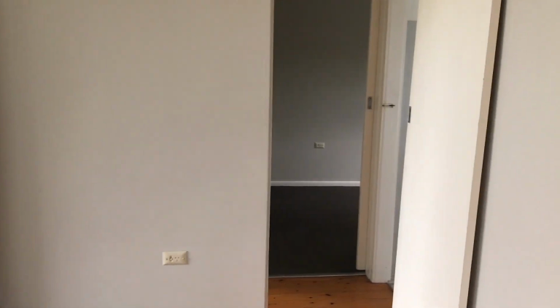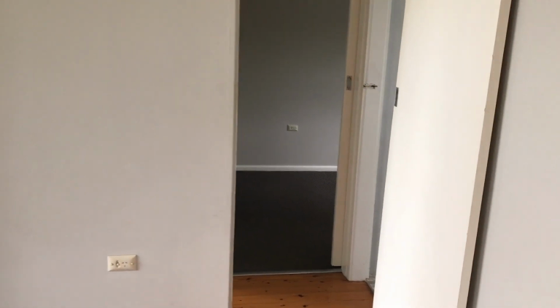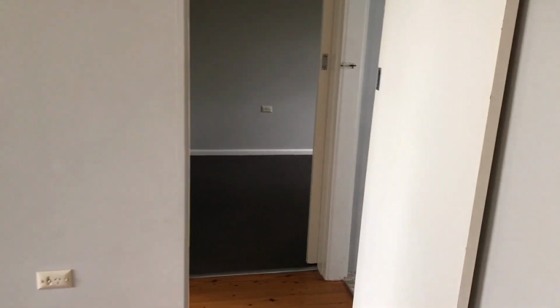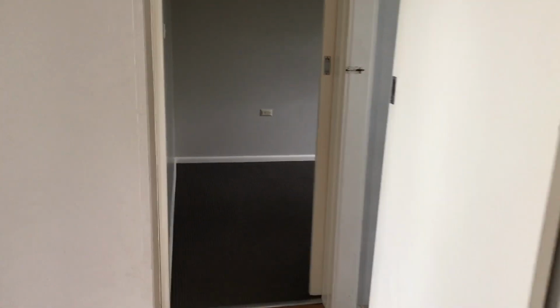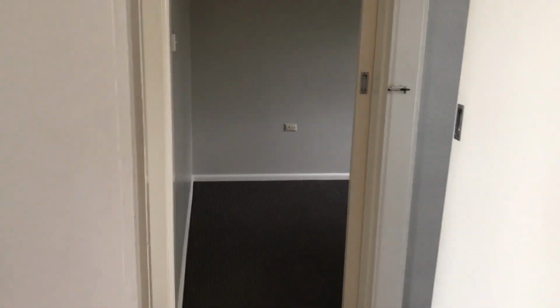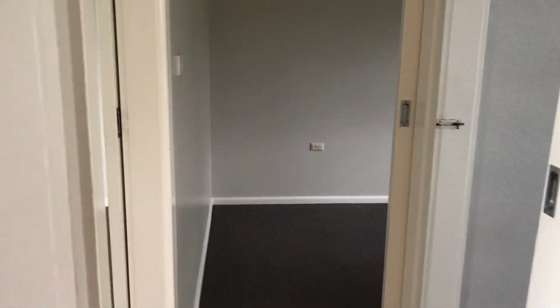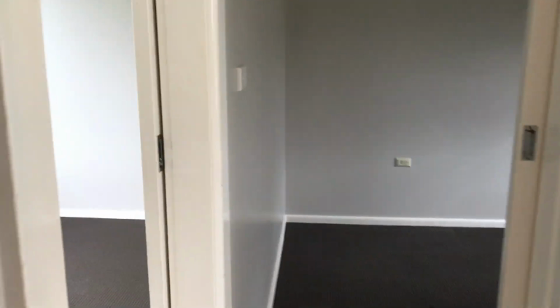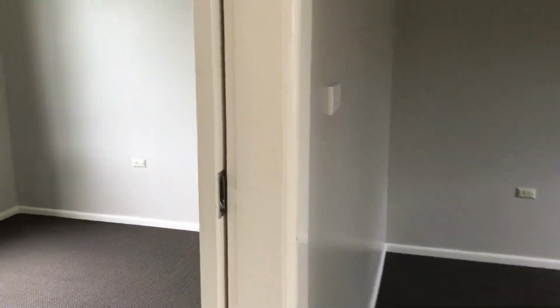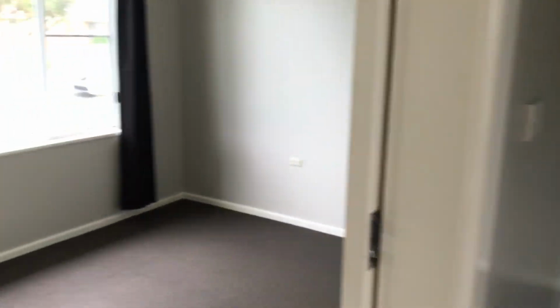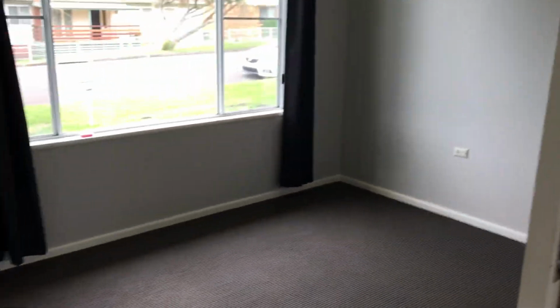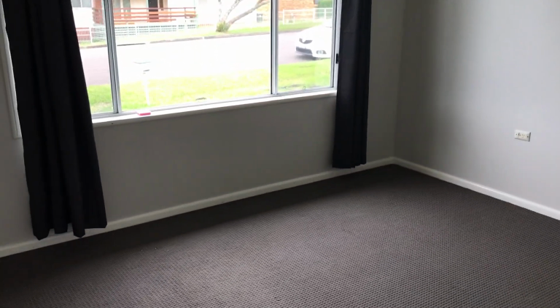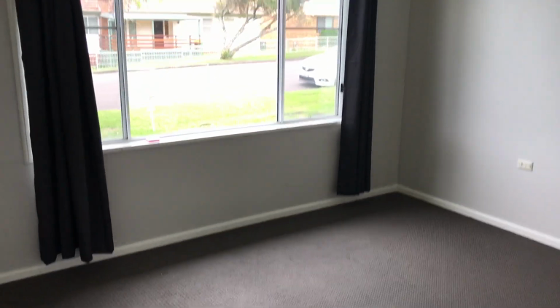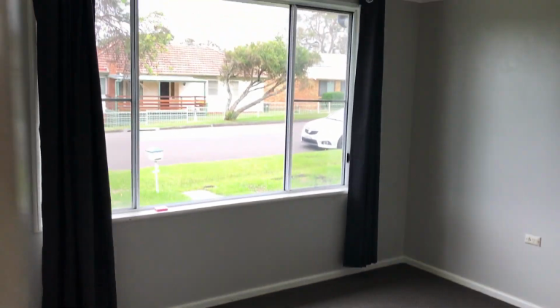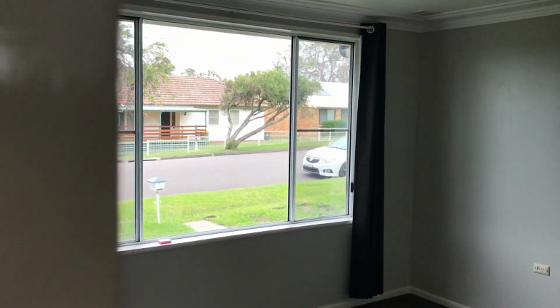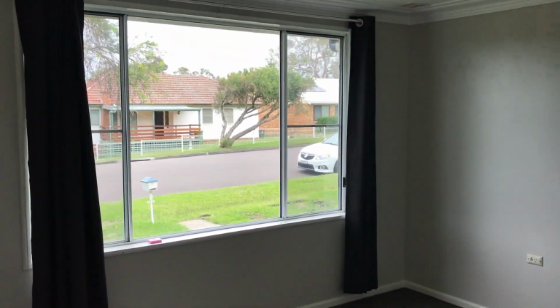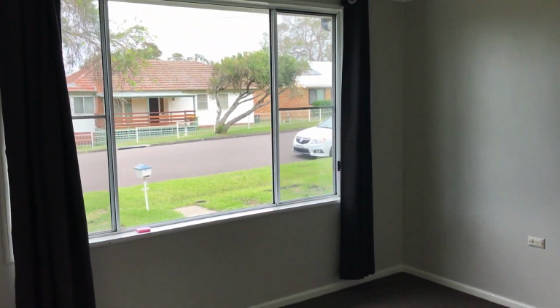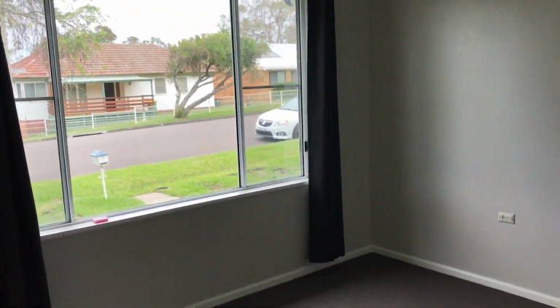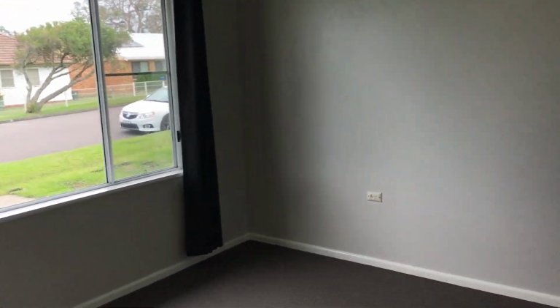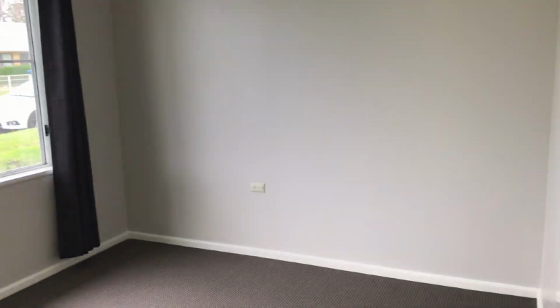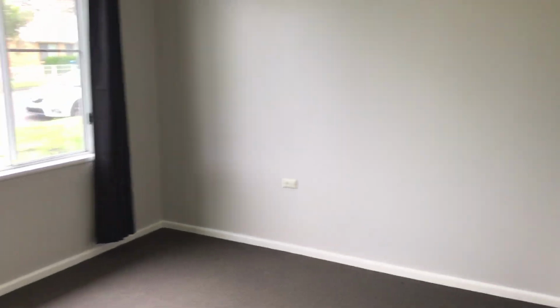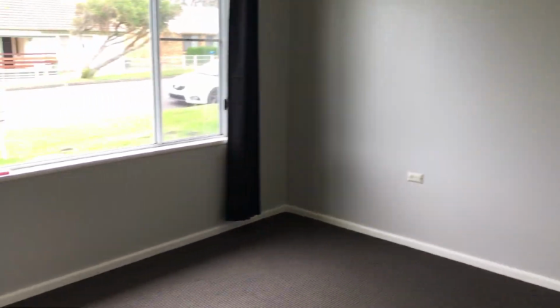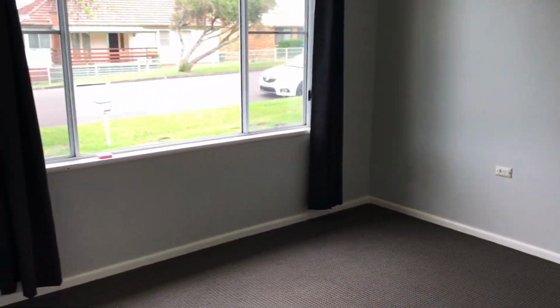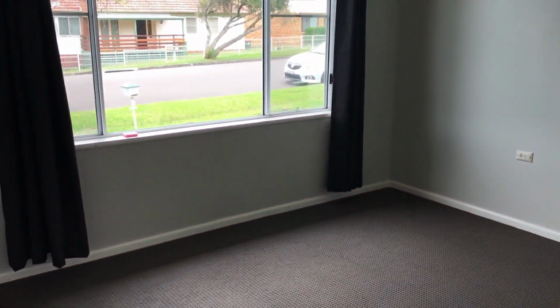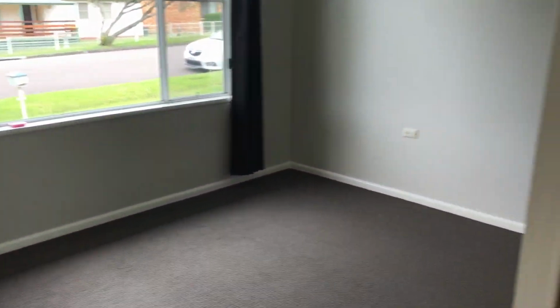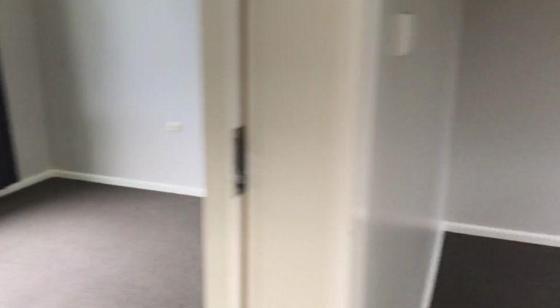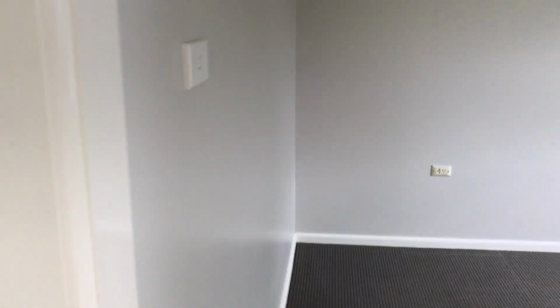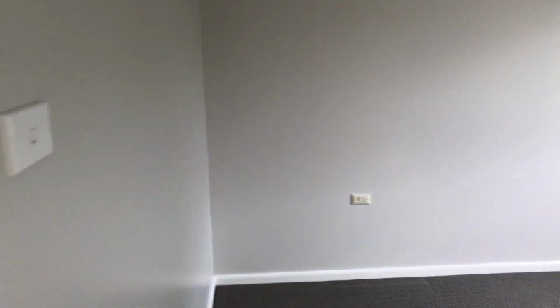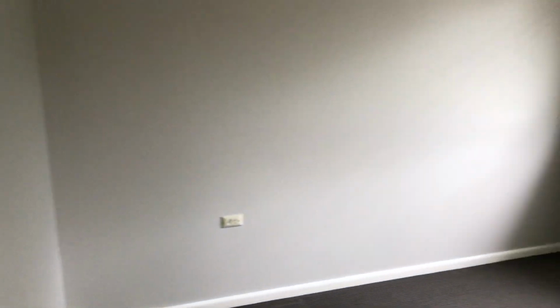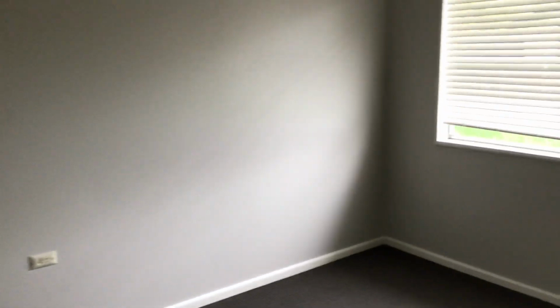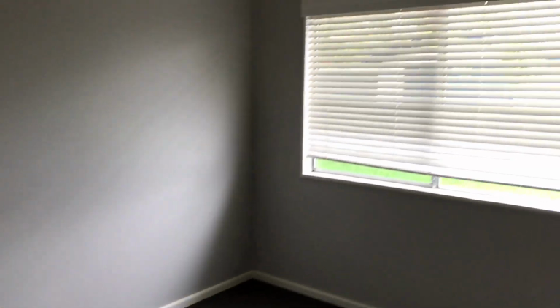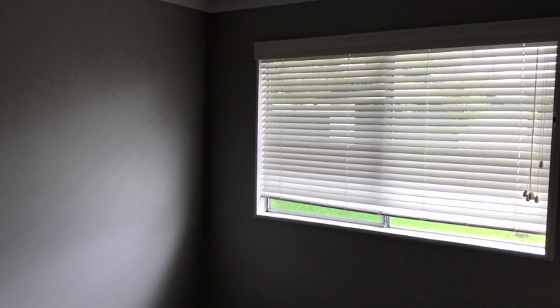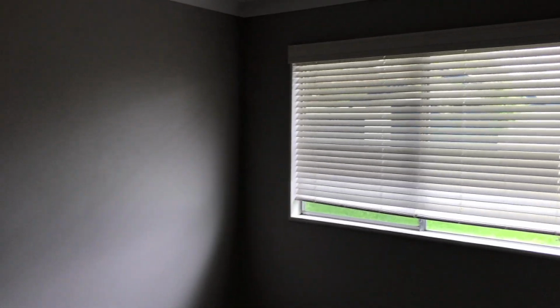Coming through your lounge room again, you've got your main bedroom. Big beautiful window, quite a large room again. You've got your third bedroom.